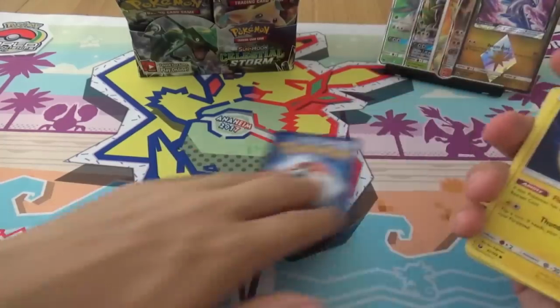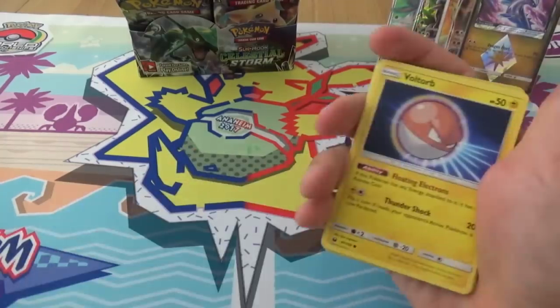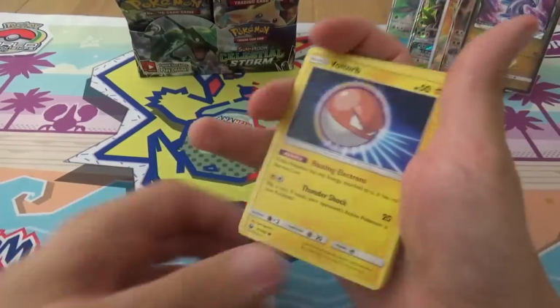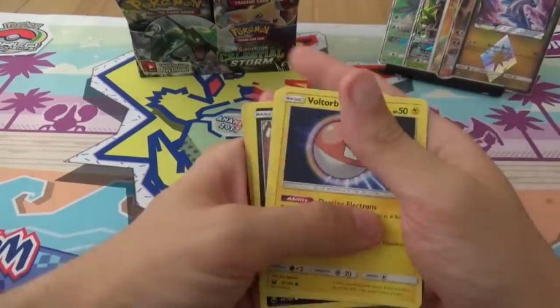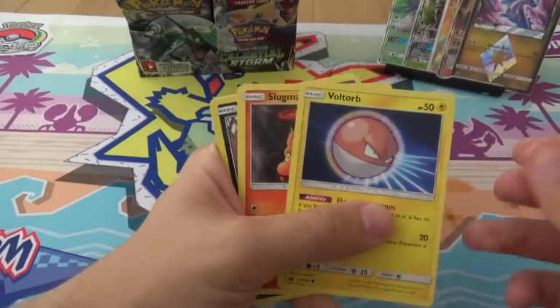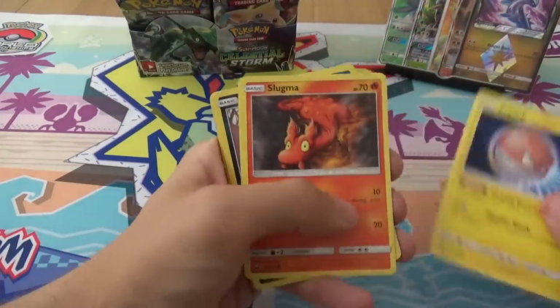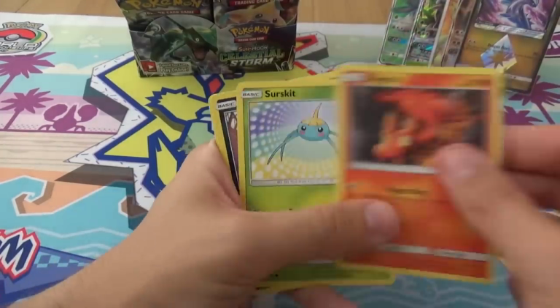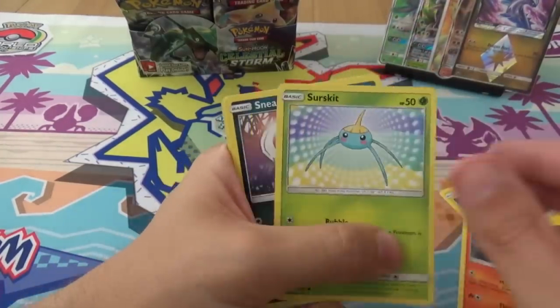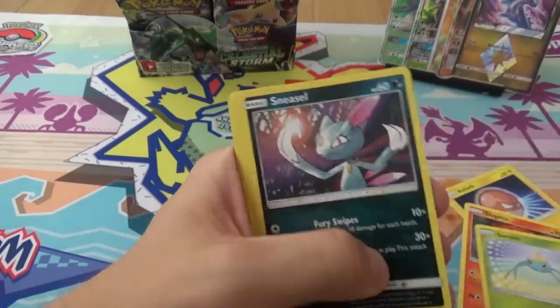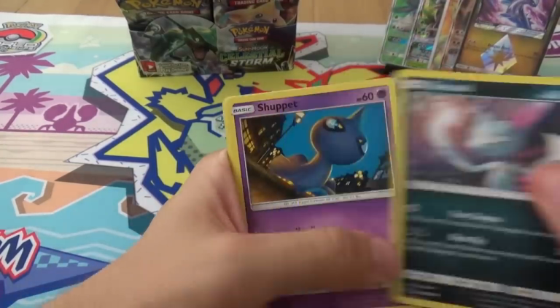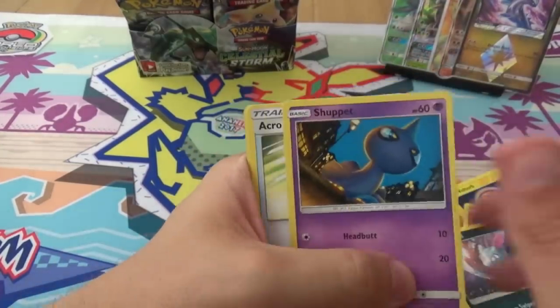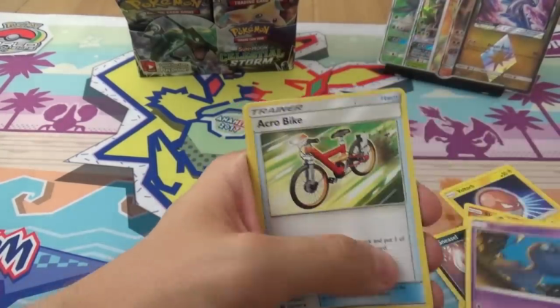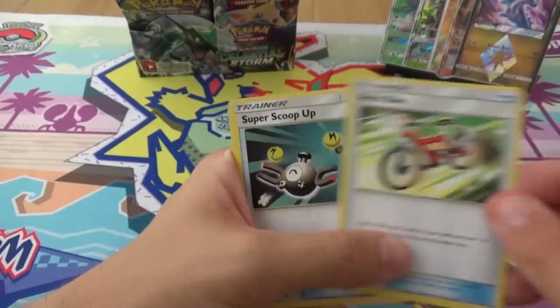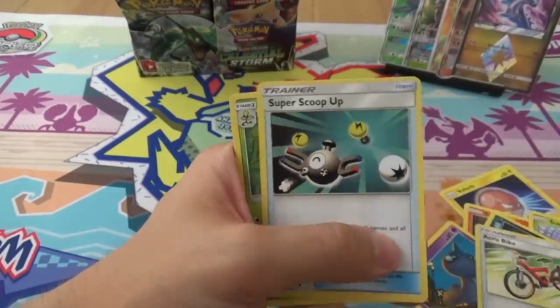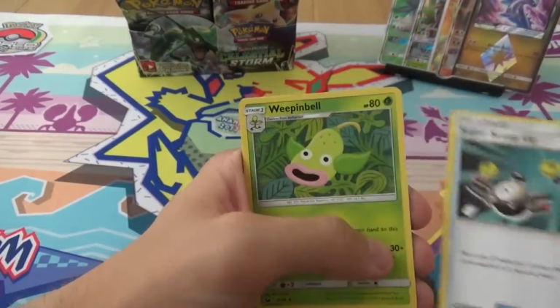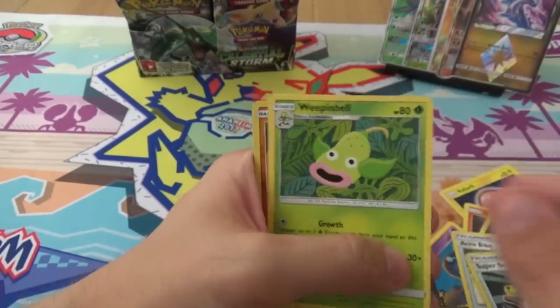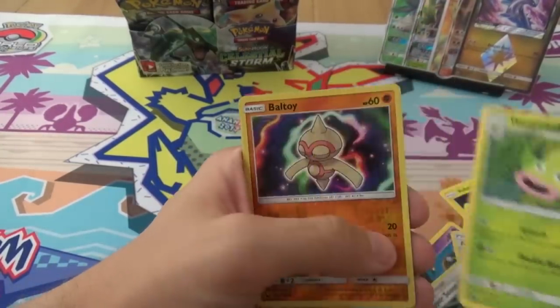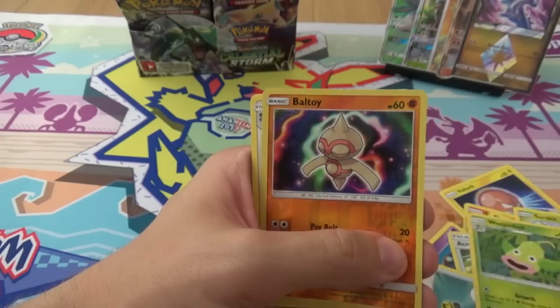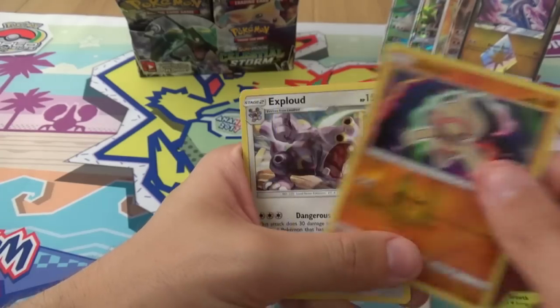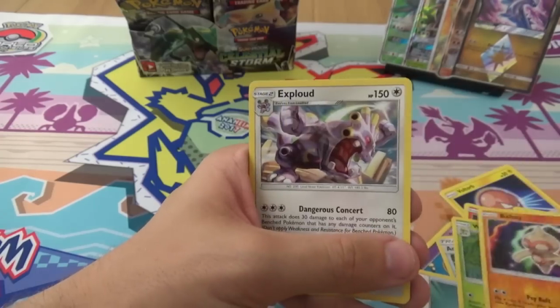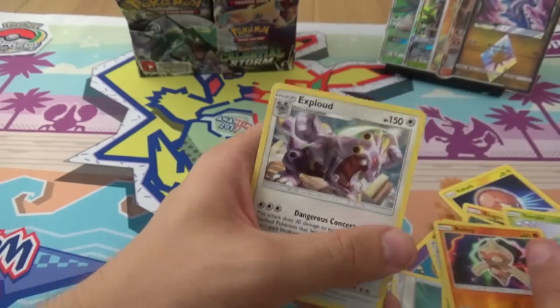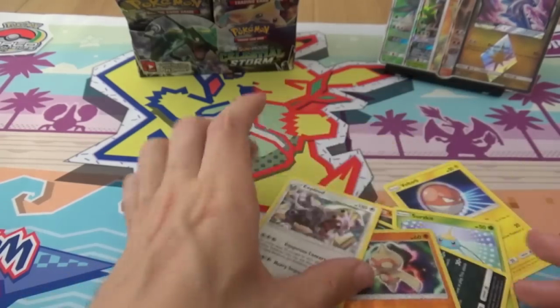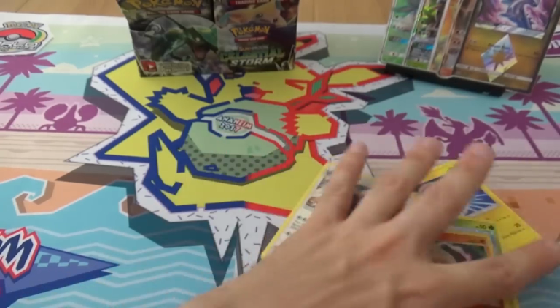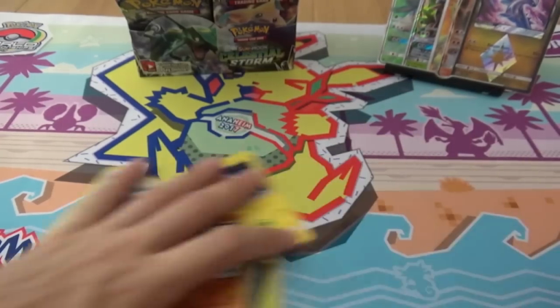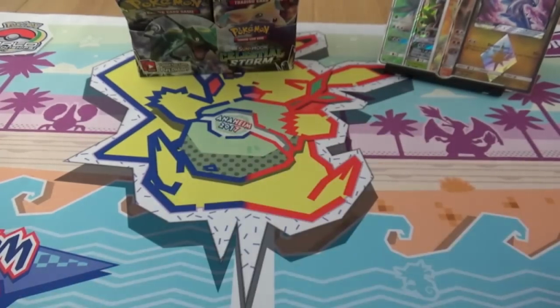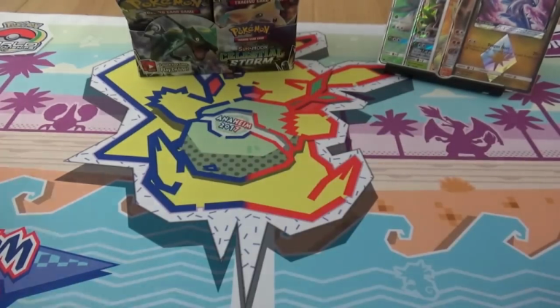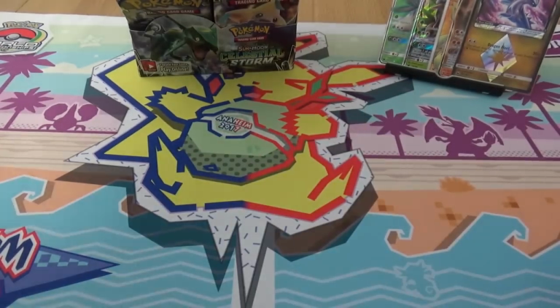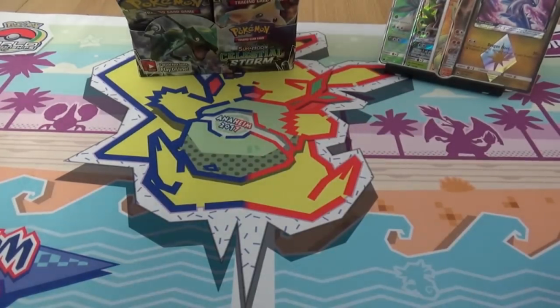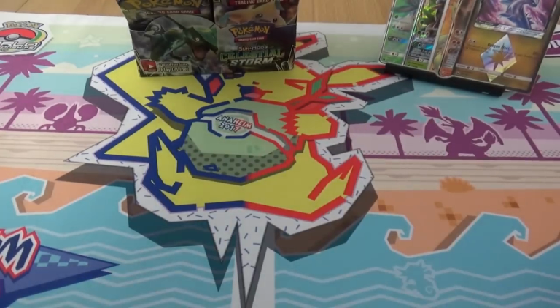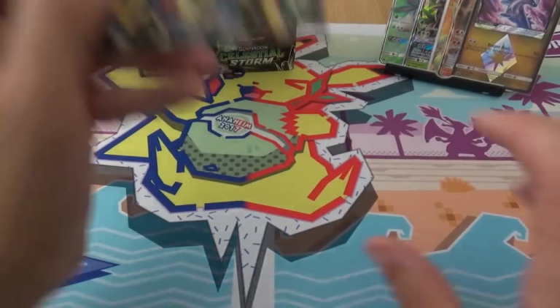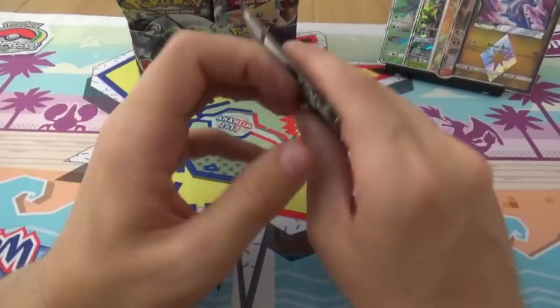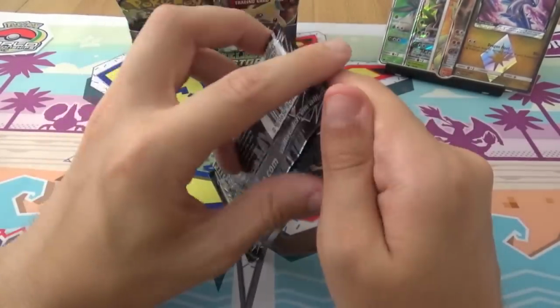We have Boltorp, Slugma, Surskit, Sneasel, Shuppit, Acrobike, Super Scoop Up, Weepinbell, Reverse Boltoy, and an Exploud. Cool artwork. It is cool artwork.